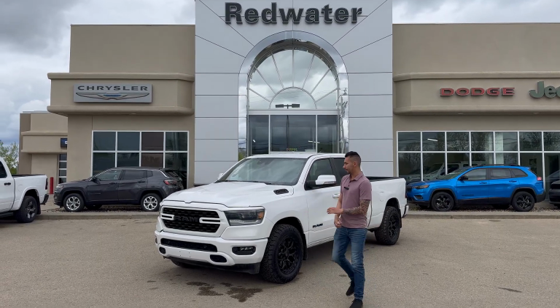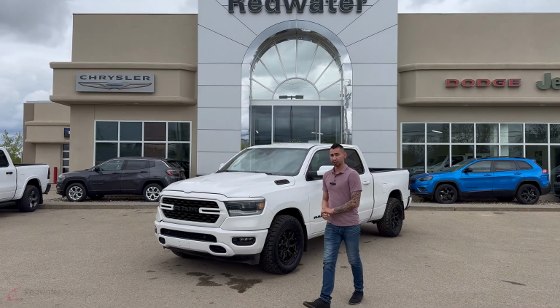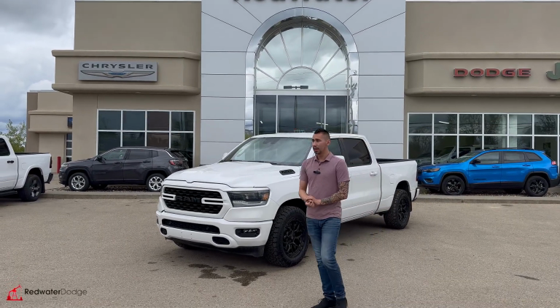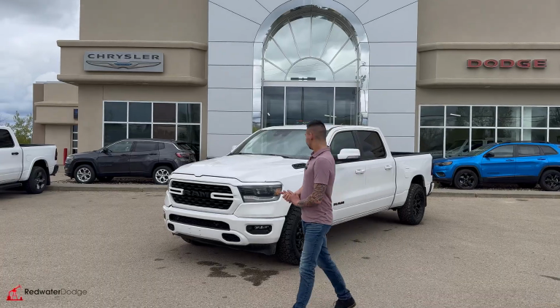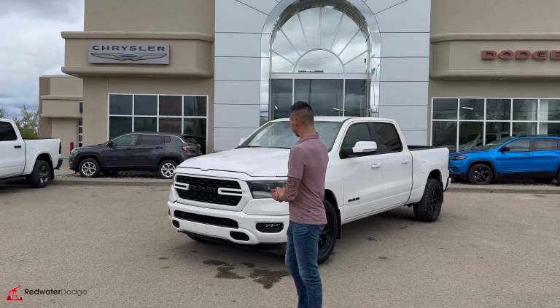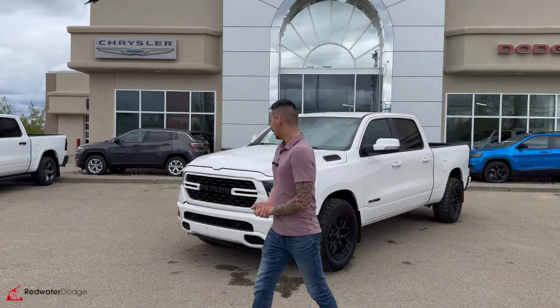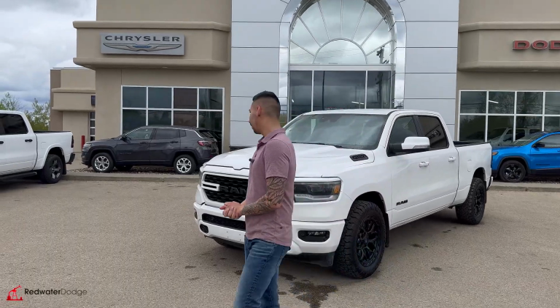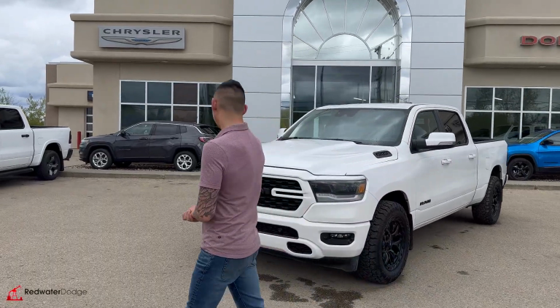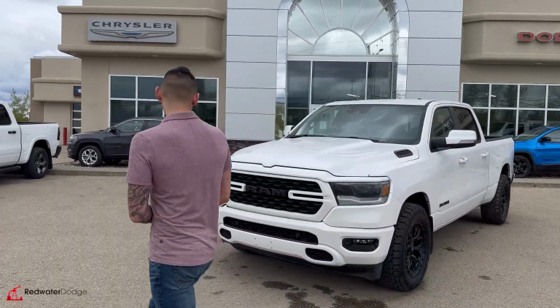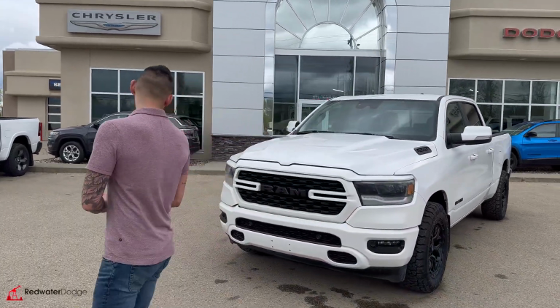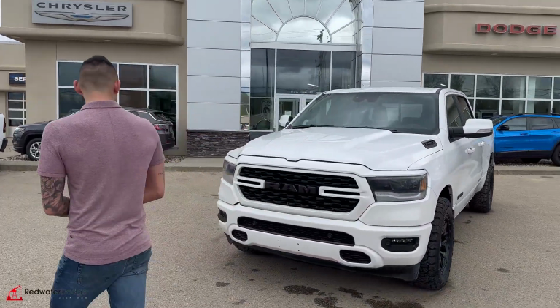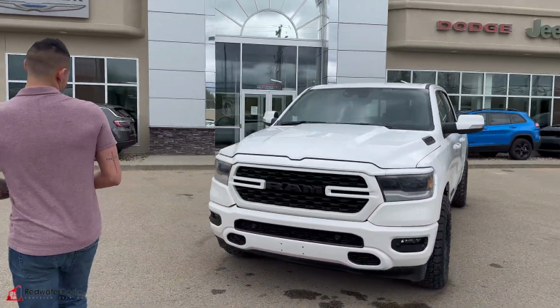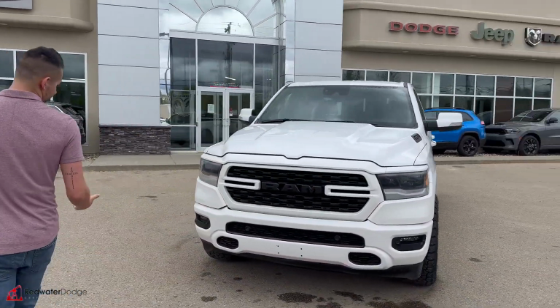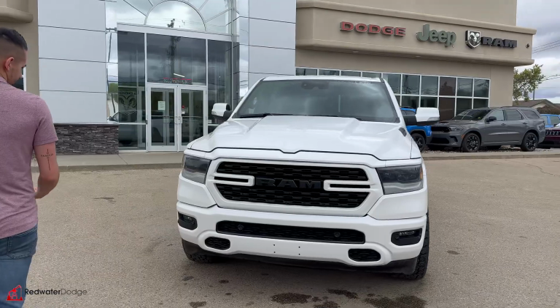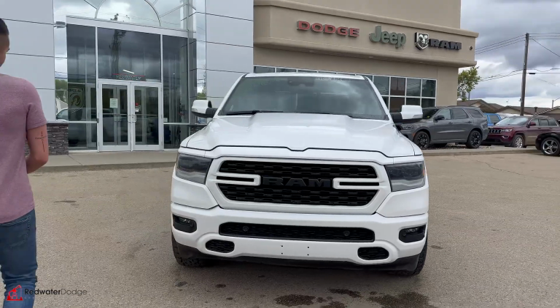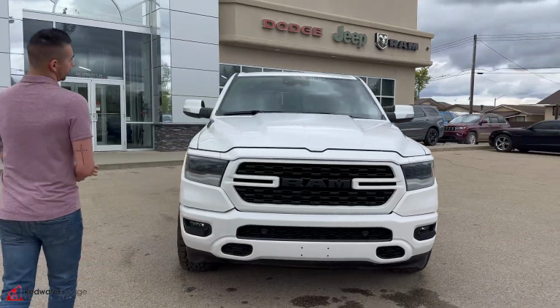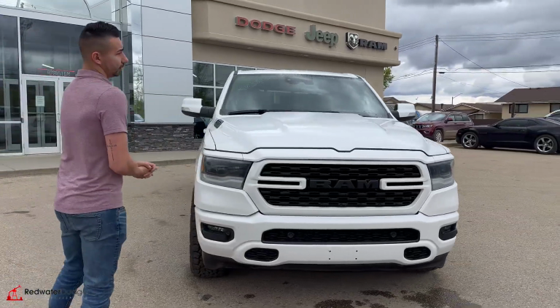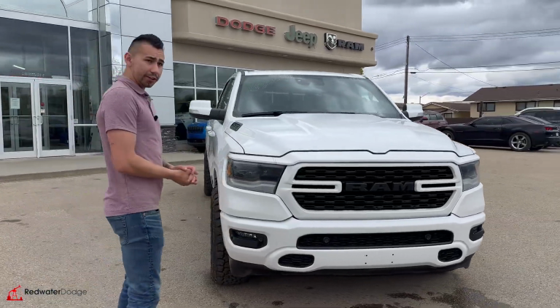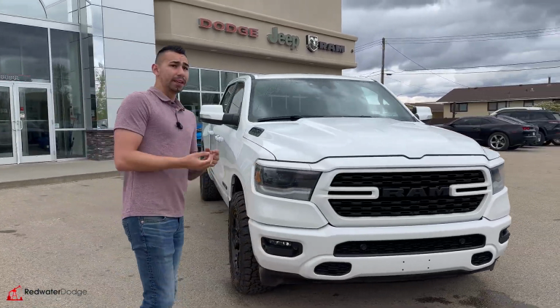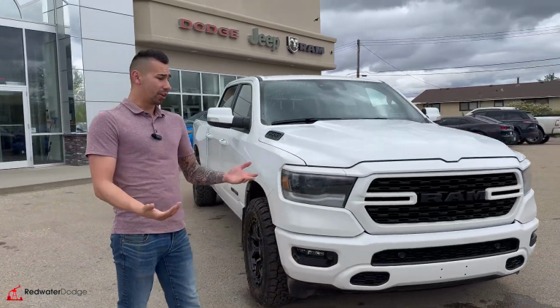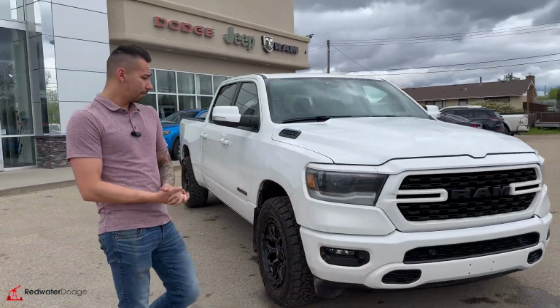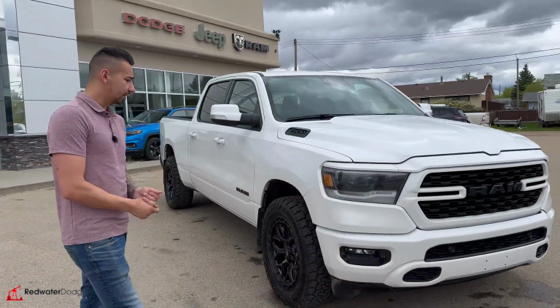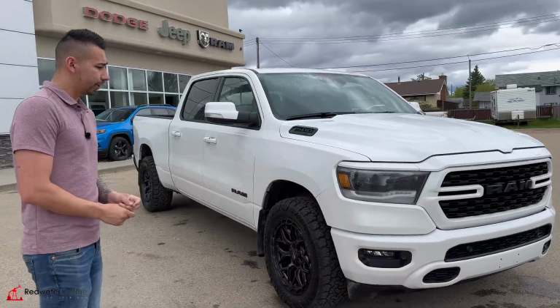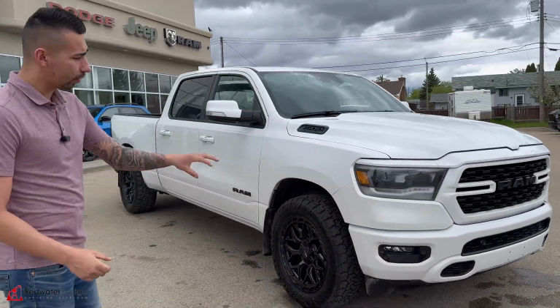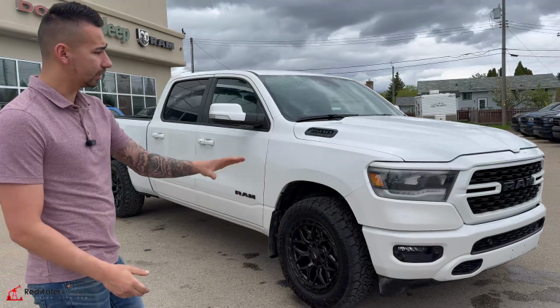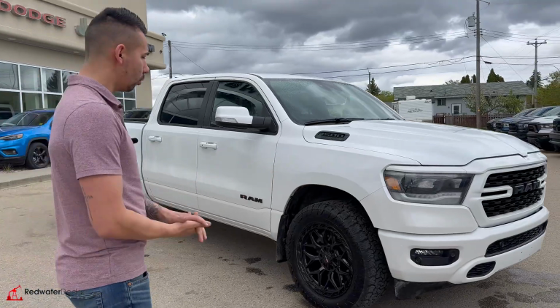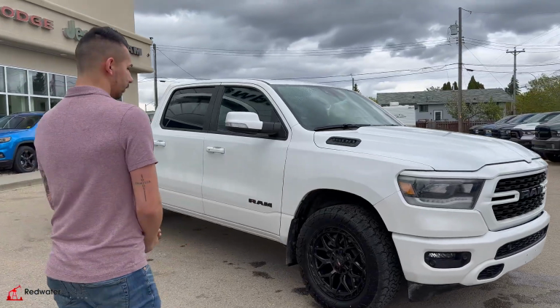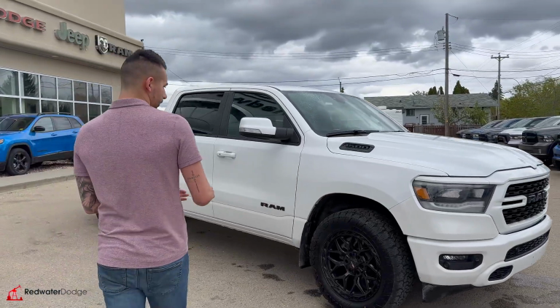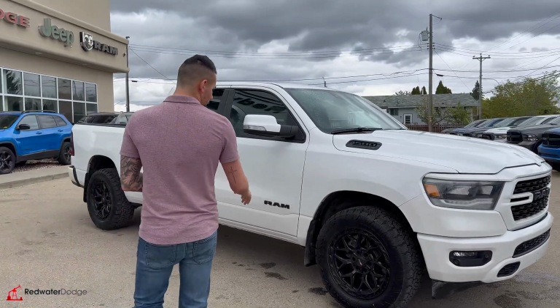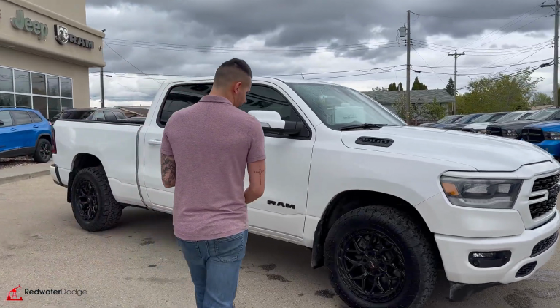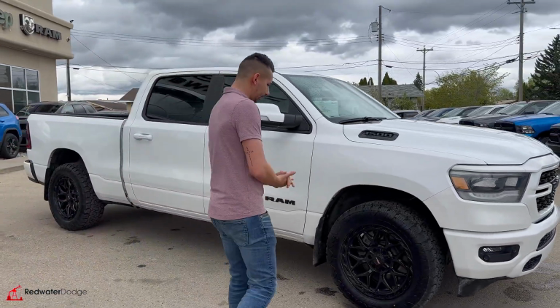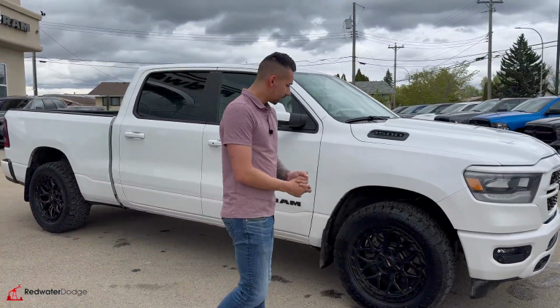...Ram 1500 Sport. This one is powered by the 5.7-liter HEMI engine with MDS — multi-cylinder deactivation — and an eight-speed transmission. It has parking sensors front and rear, fog lights down below, and some nice 20-inch Vortex wheels.